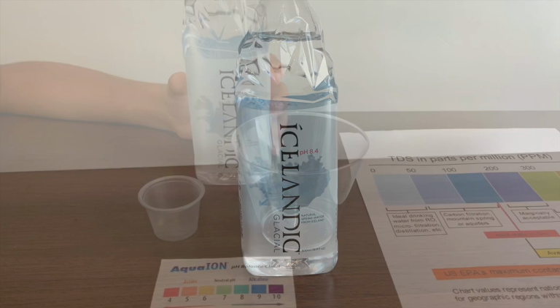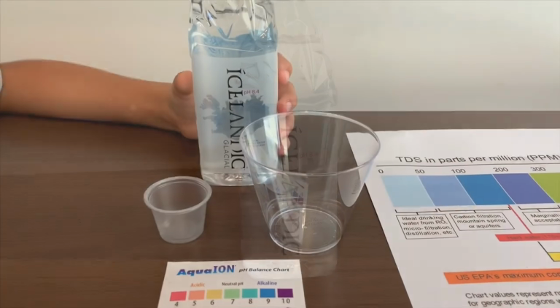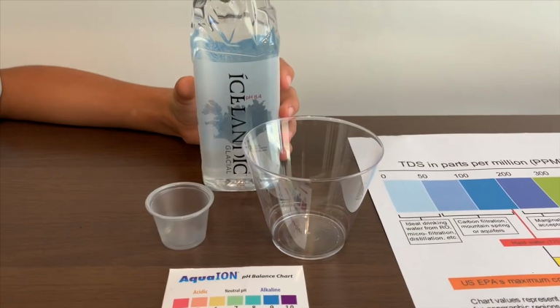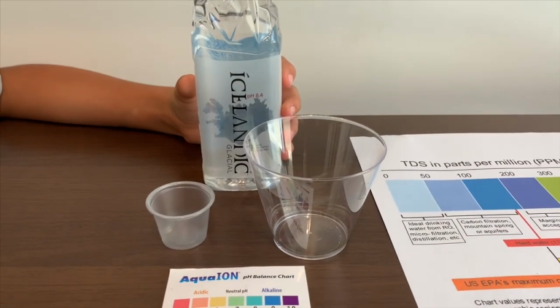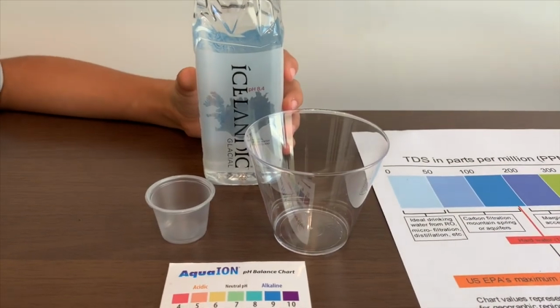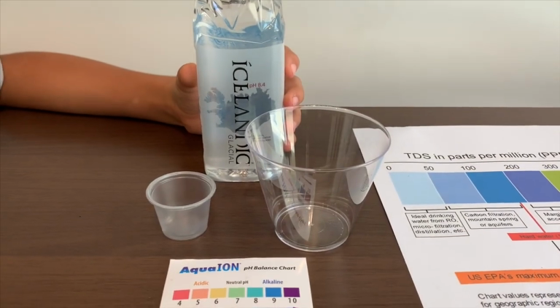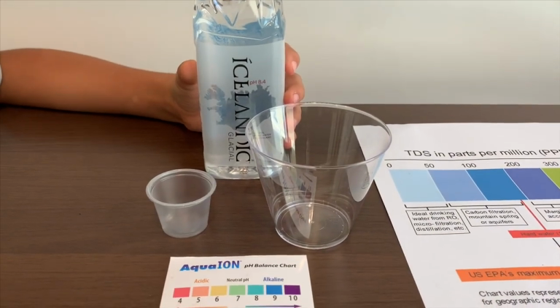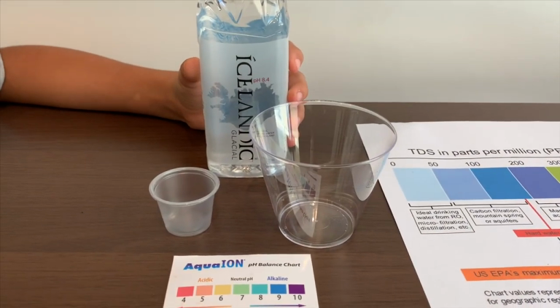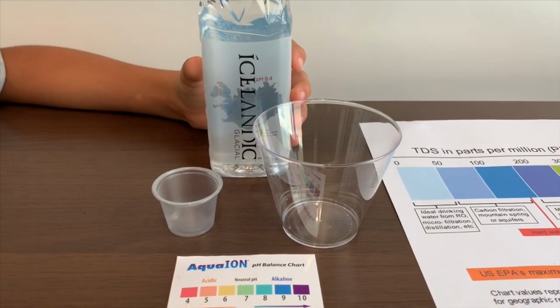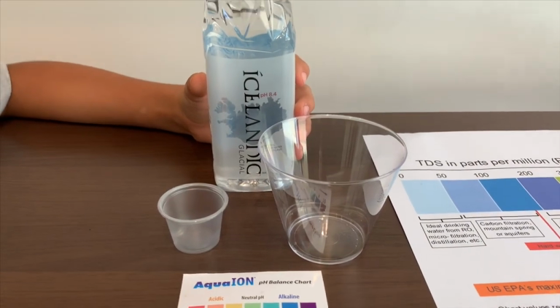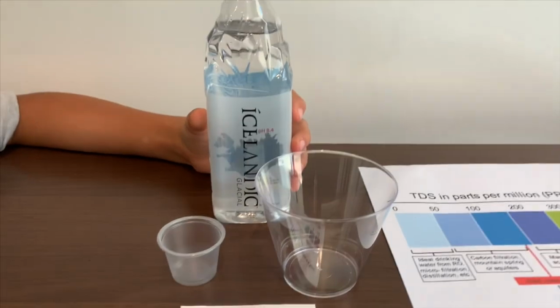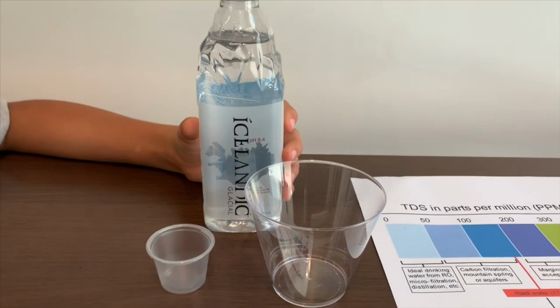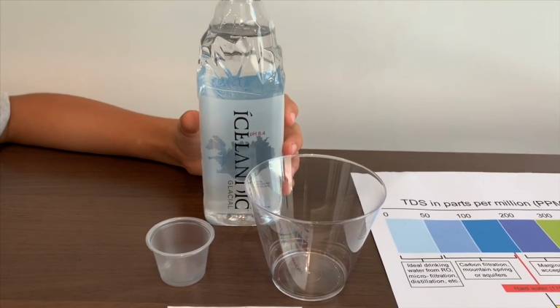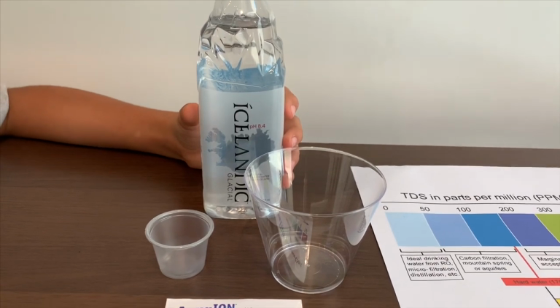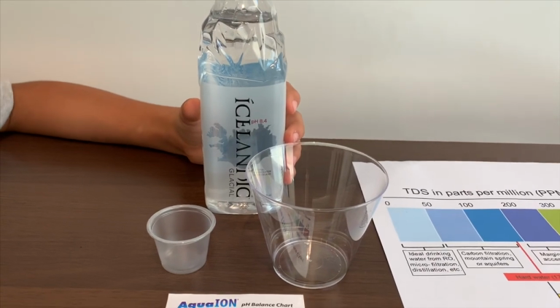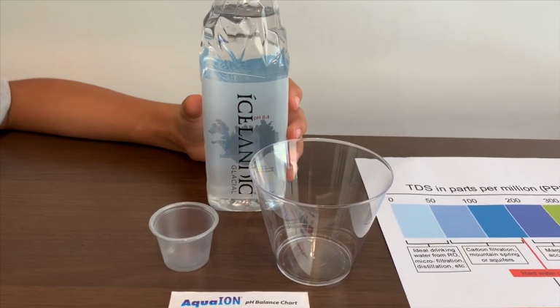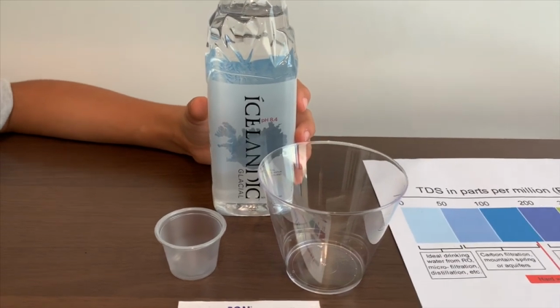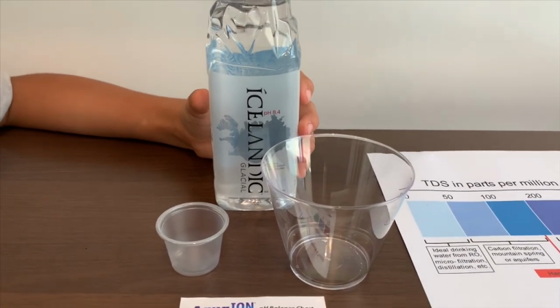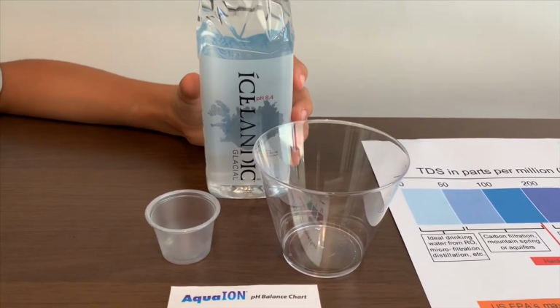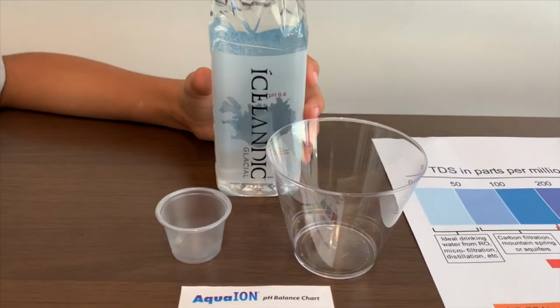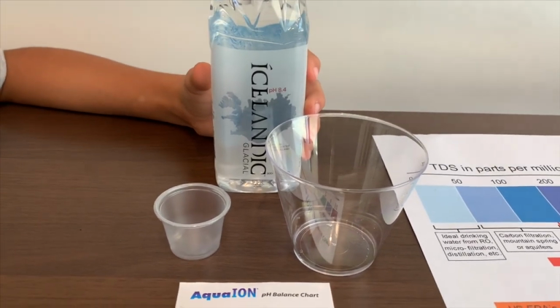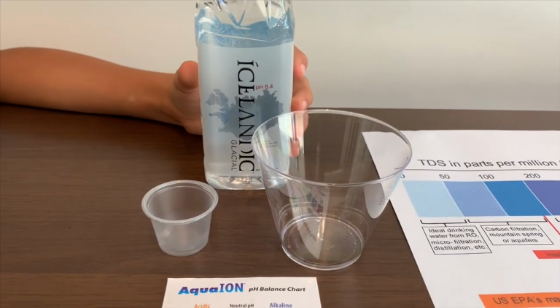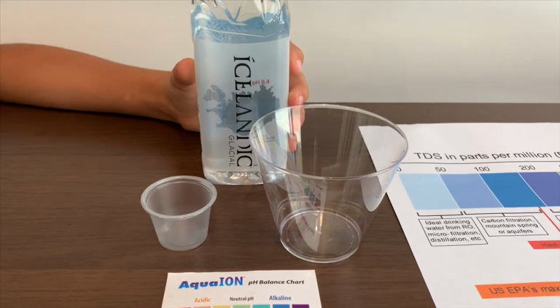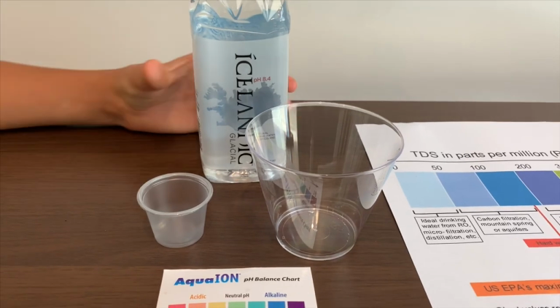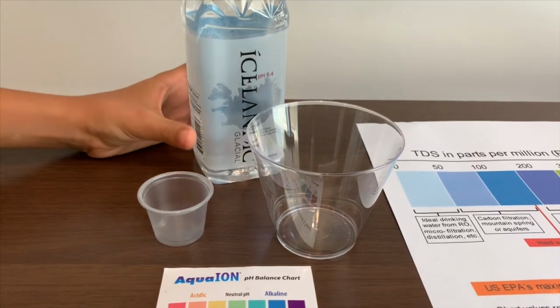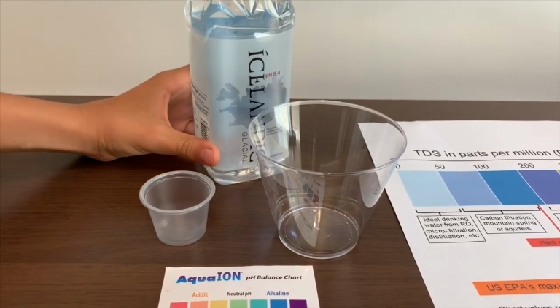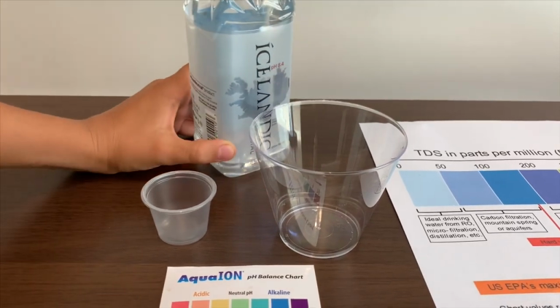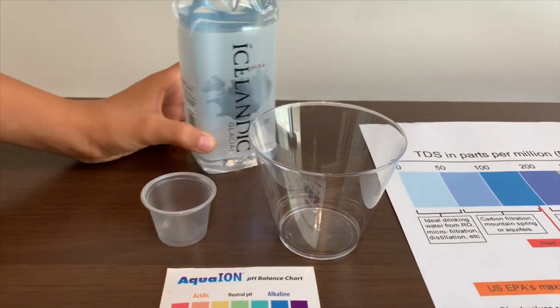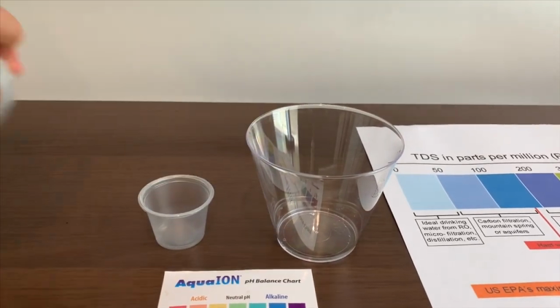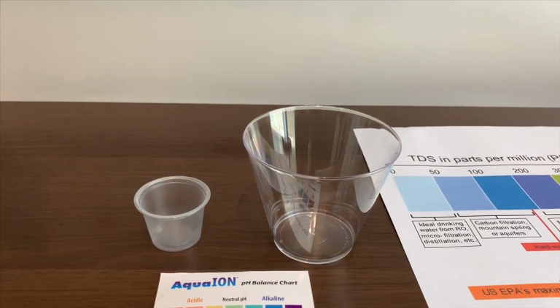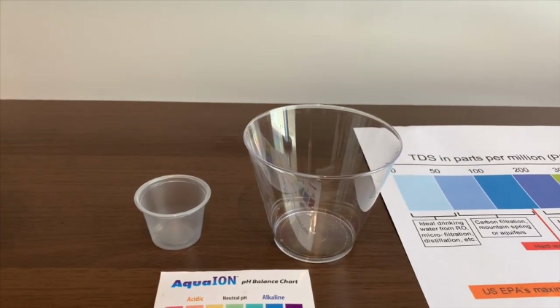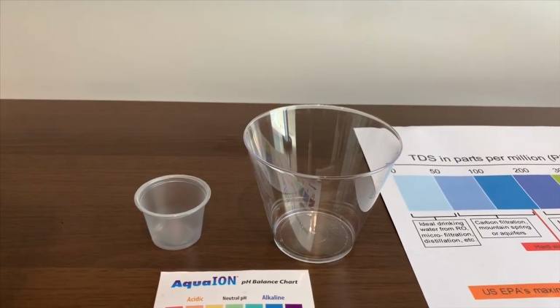This is Icelandic Glacier. It is natural spring water from Iceland and it says its pH is 8.4. Let's test and see if they're right. It is $1.29. Let's pour some in.